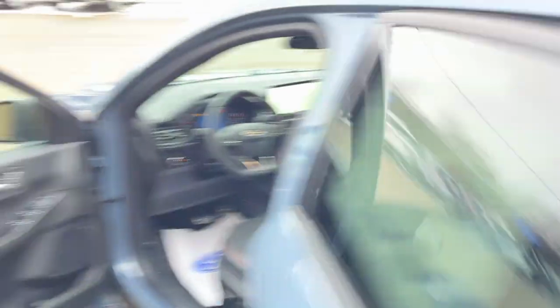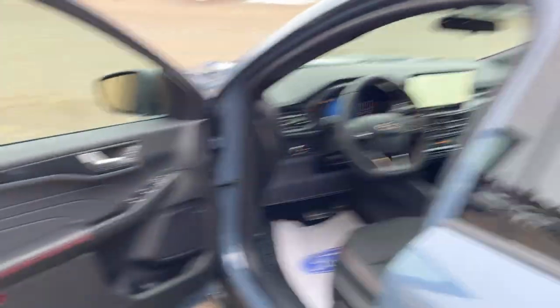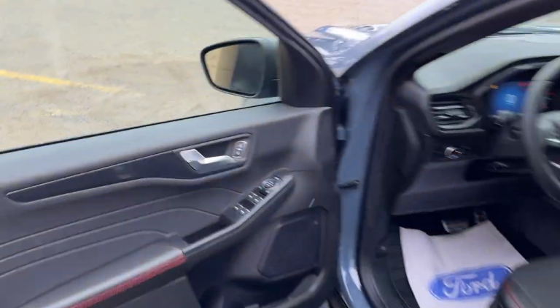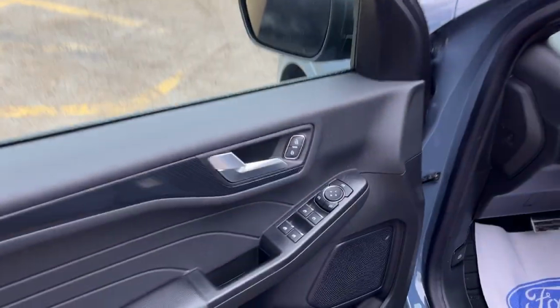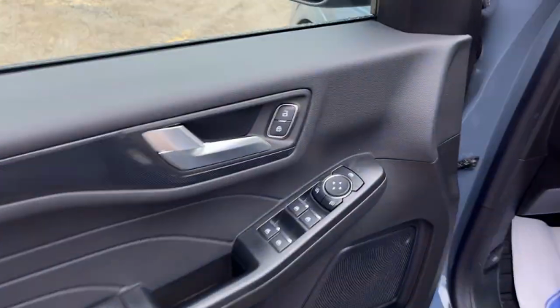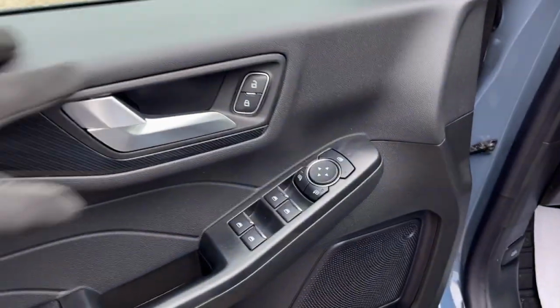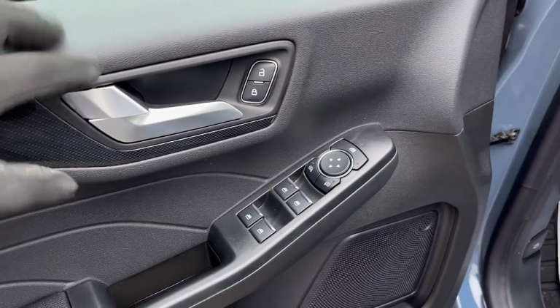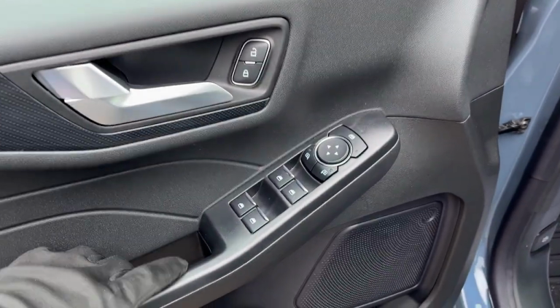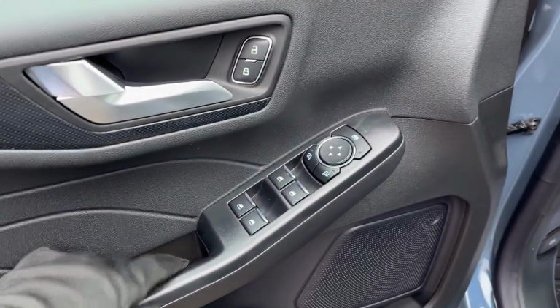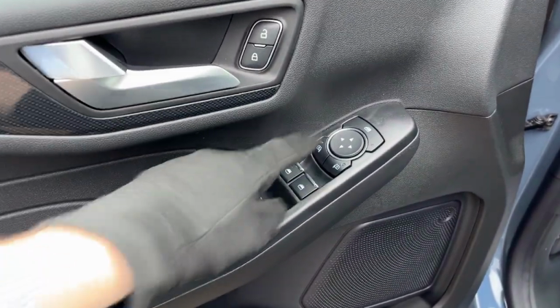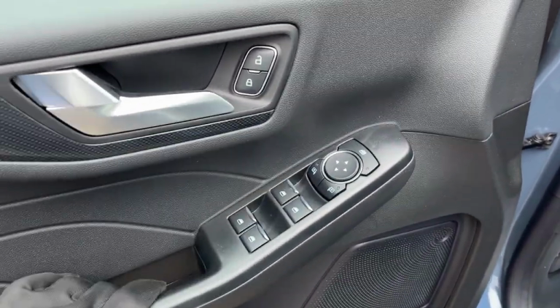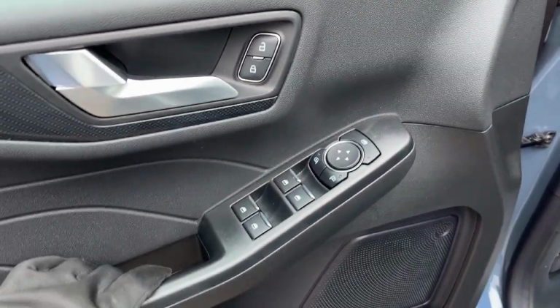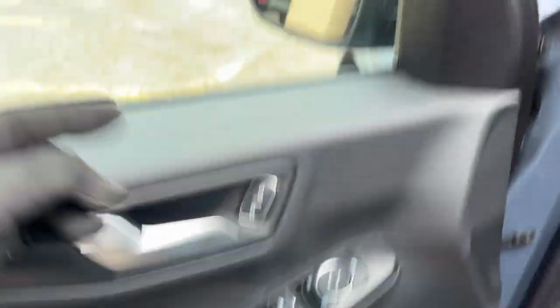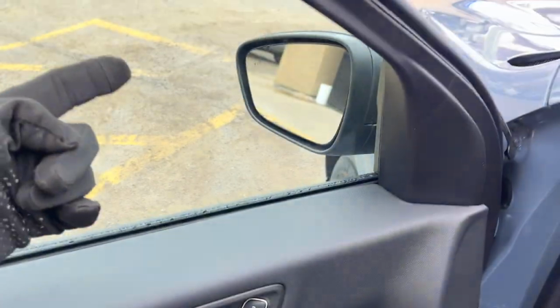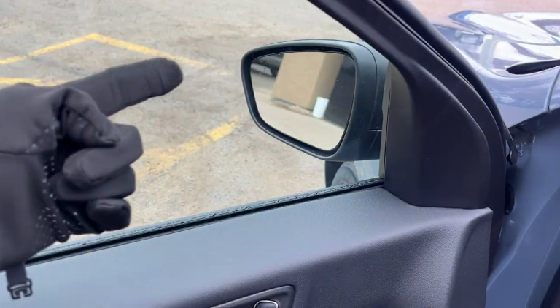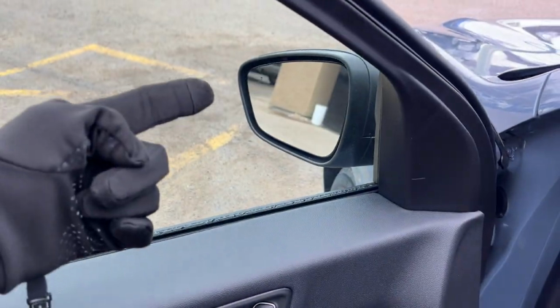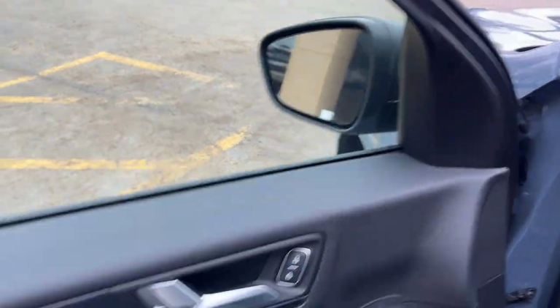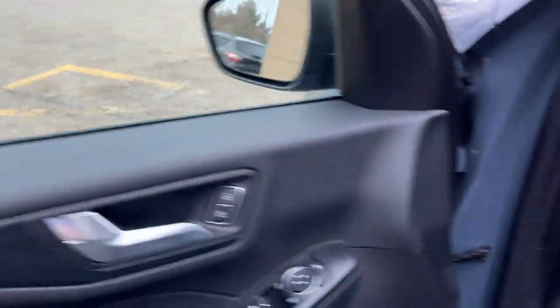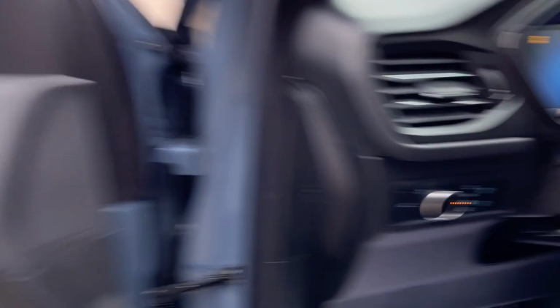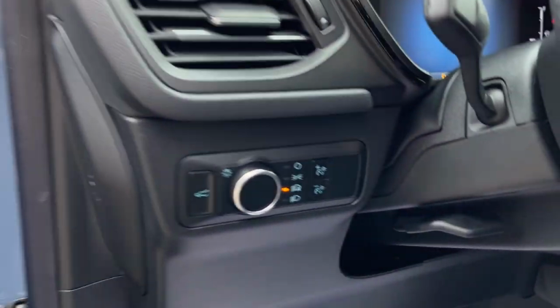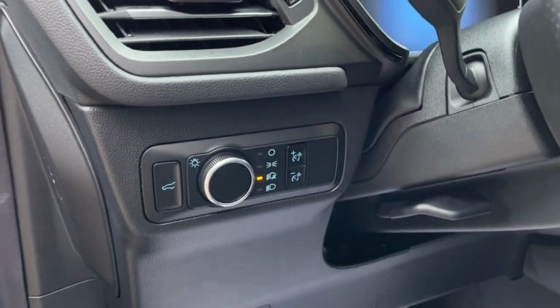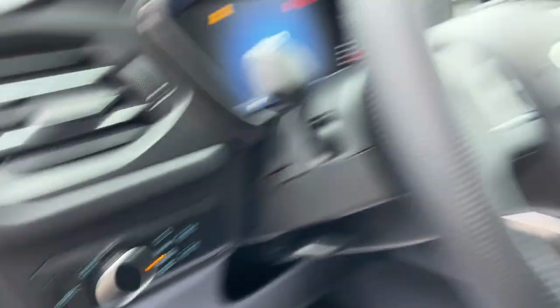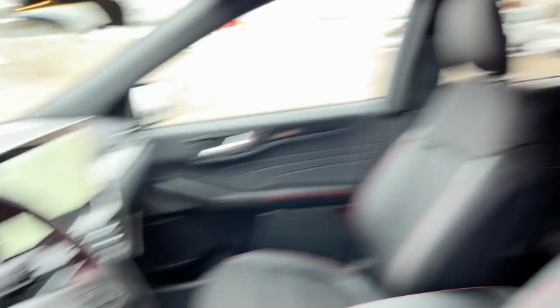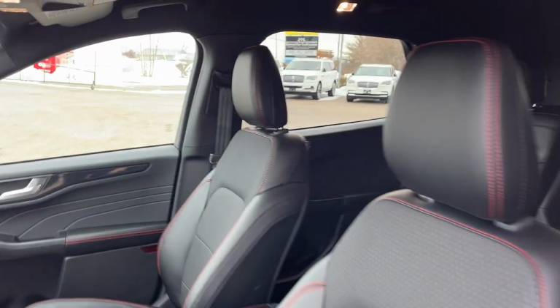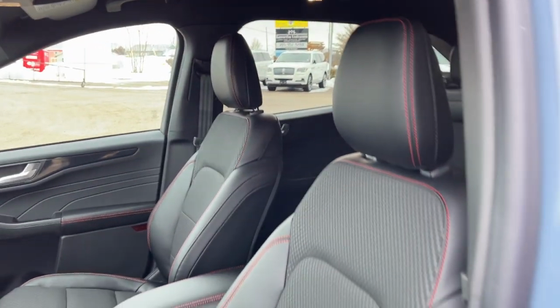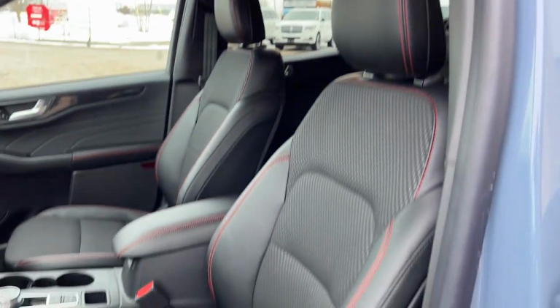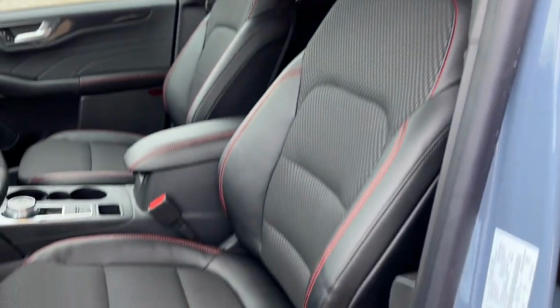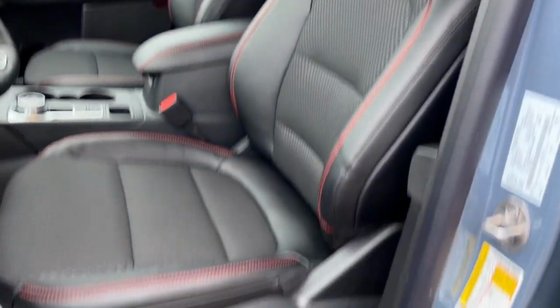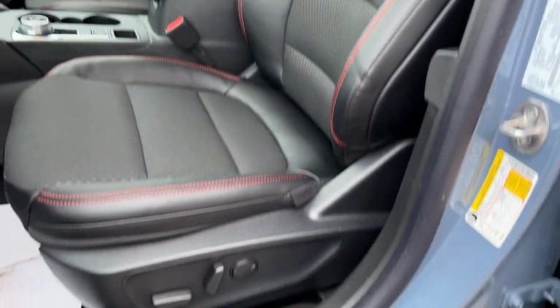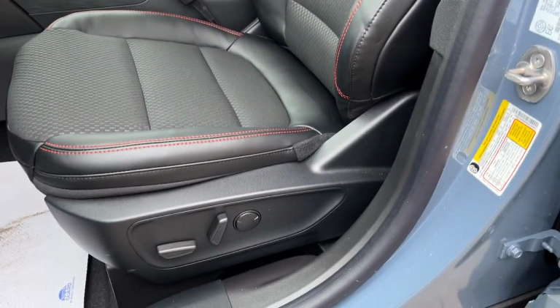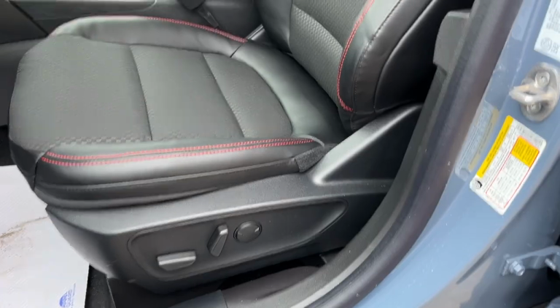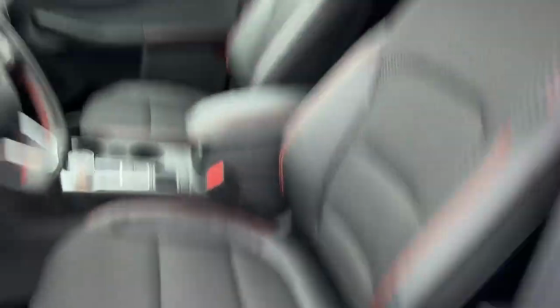Coming around to the front of the vehicle, you do have power locks and power windows, power glass adjustable mirrors — the mirrors do have blind spot on them. You also have automatic headlights and really comfortable bucket seats up front, and the driver's seat is powered with lumbar.